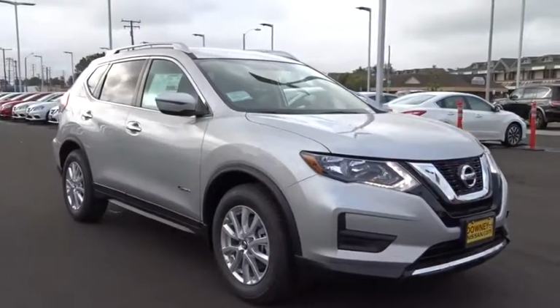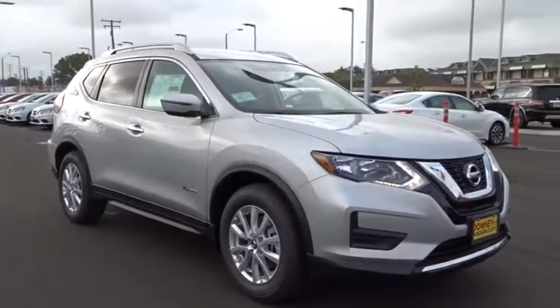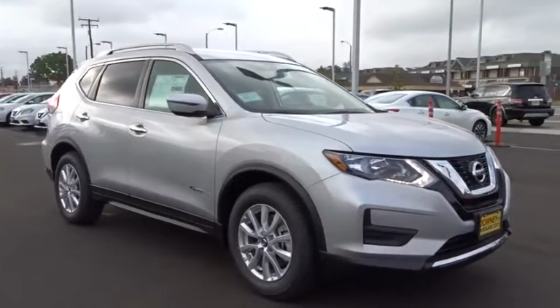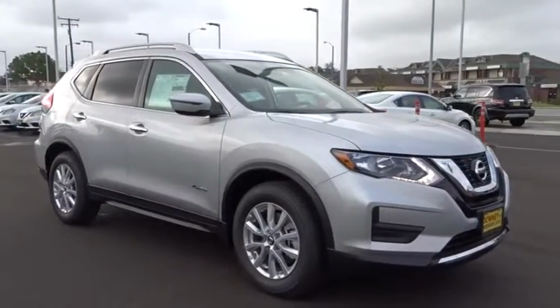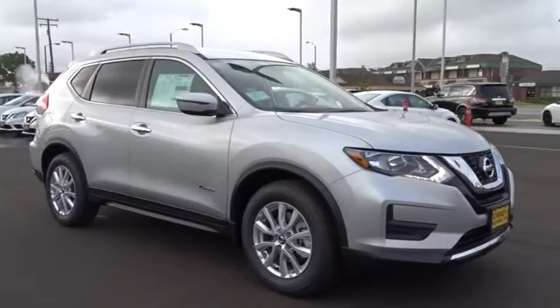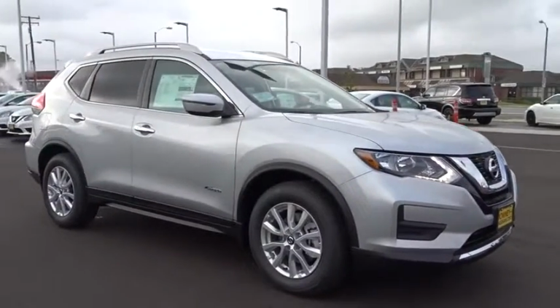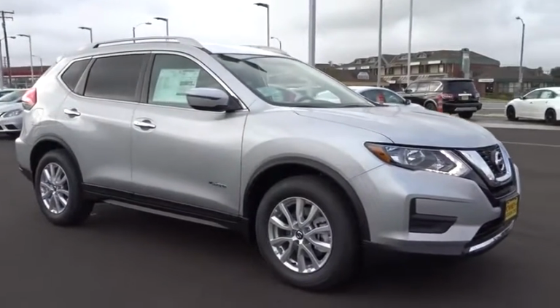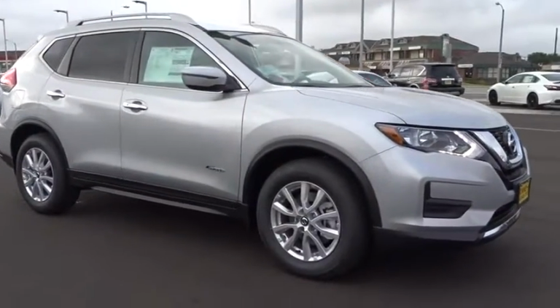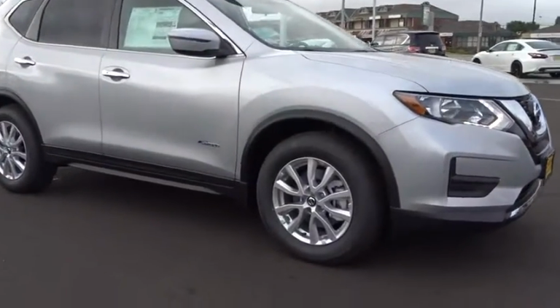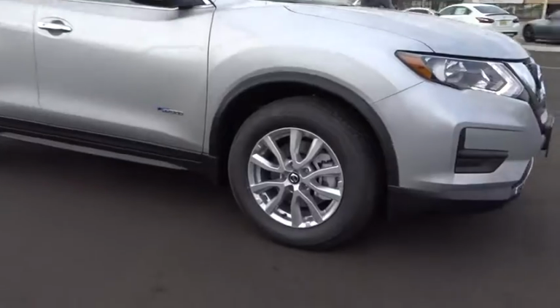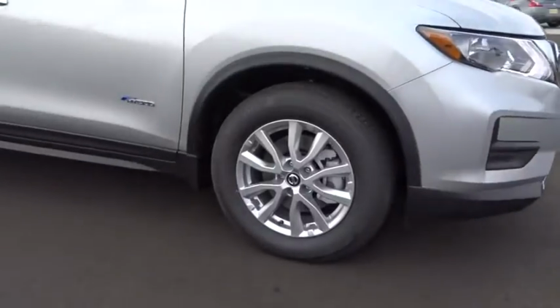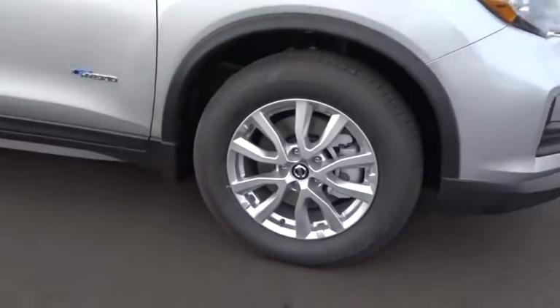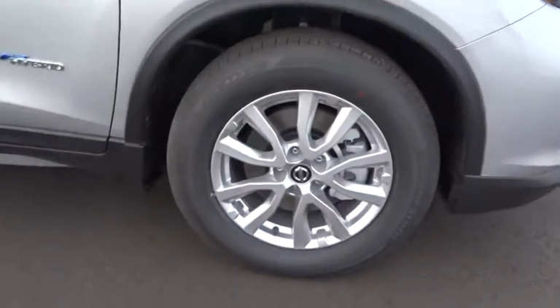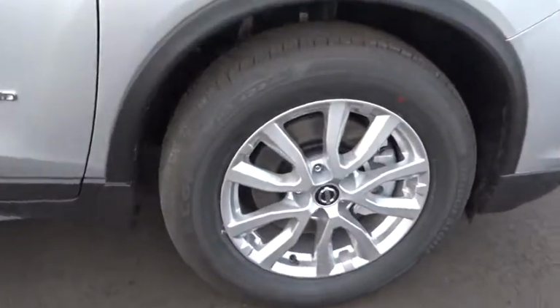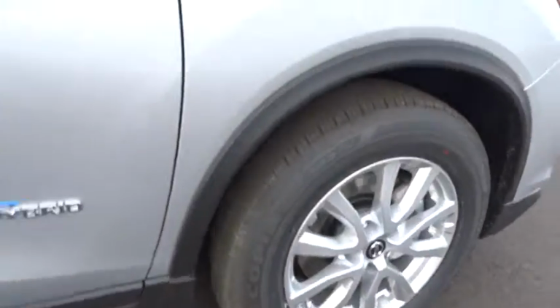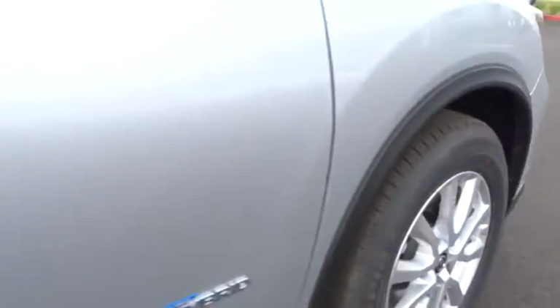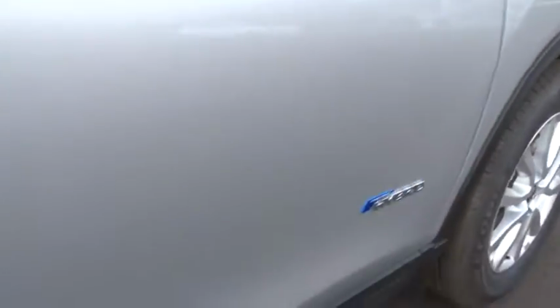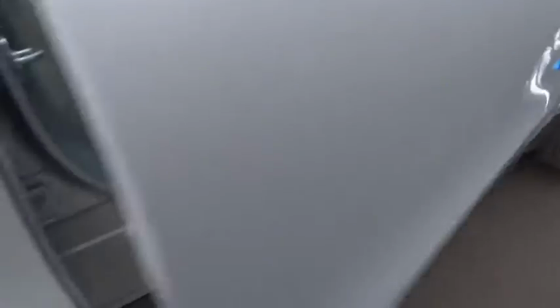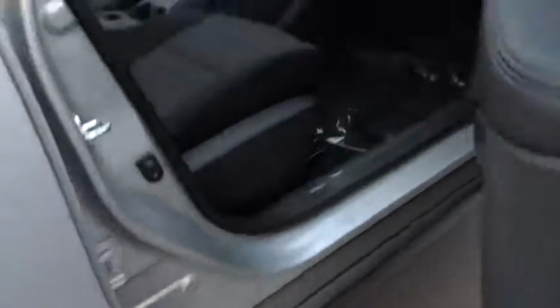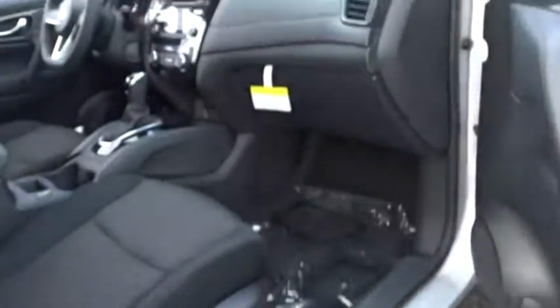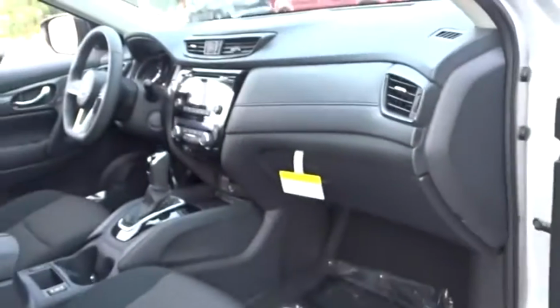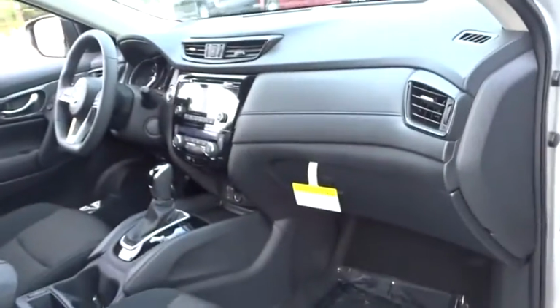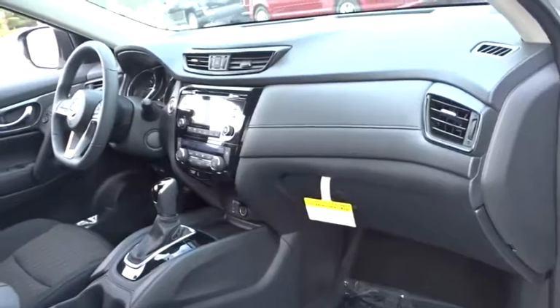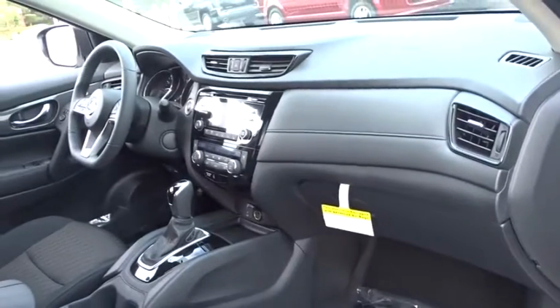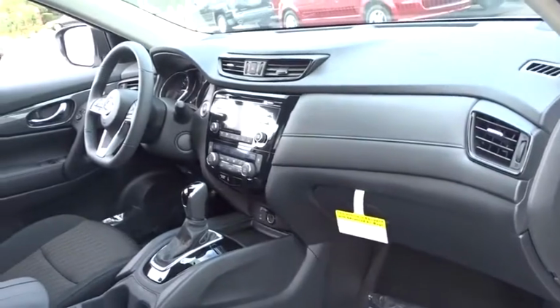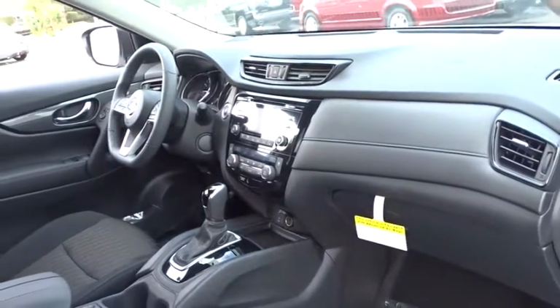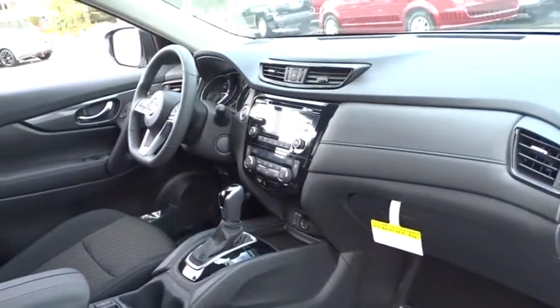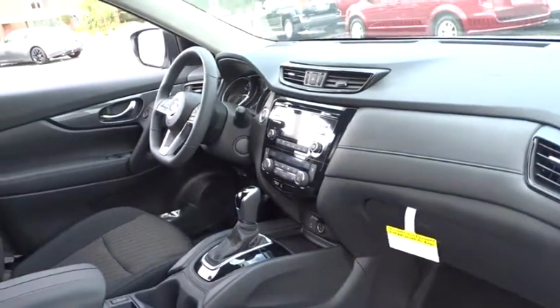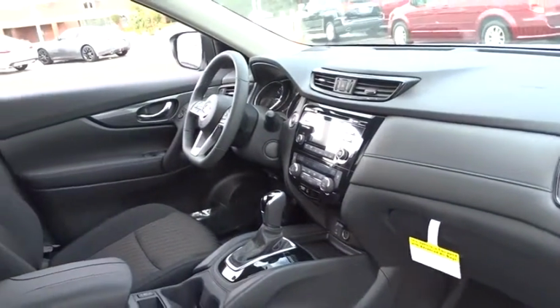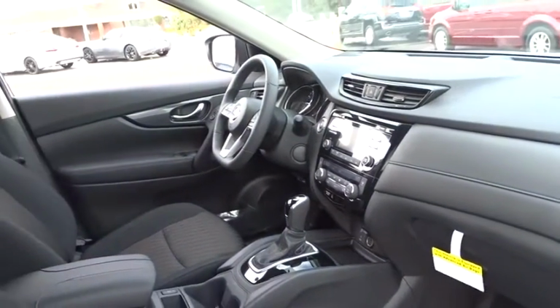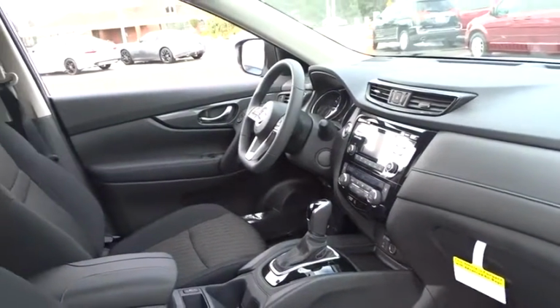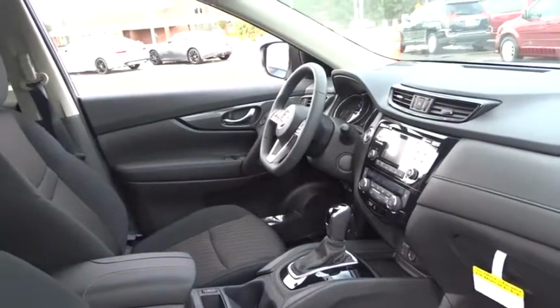Here are some of this vehicle's great options: stability control, traction control, anti-lock braking system, remote engine start, steering wheel audio controls, keyless entry, backup camera.